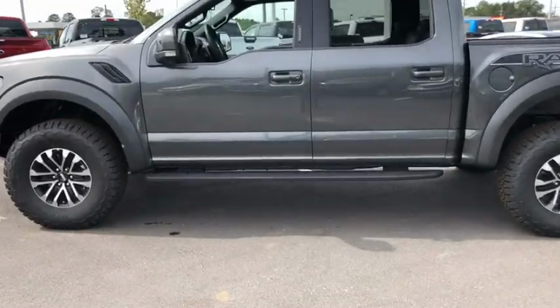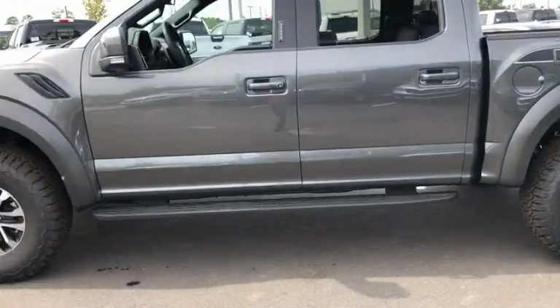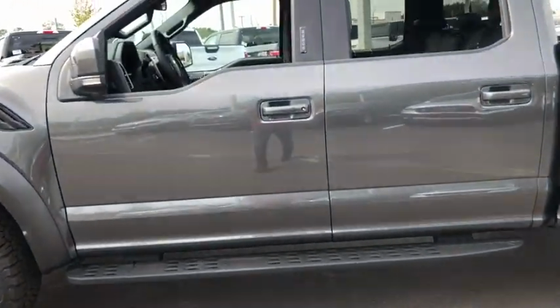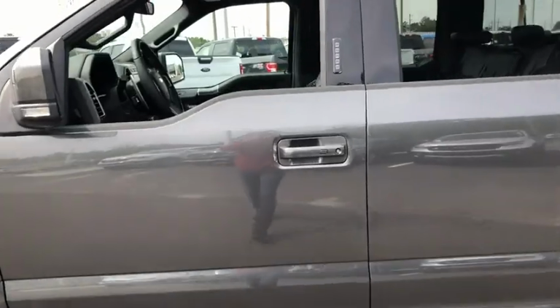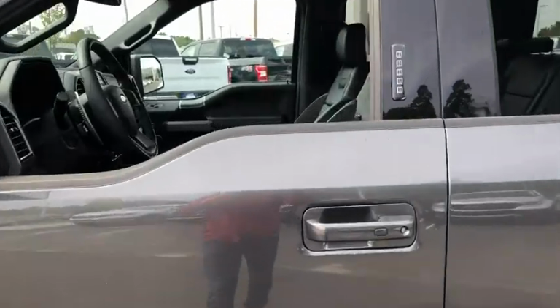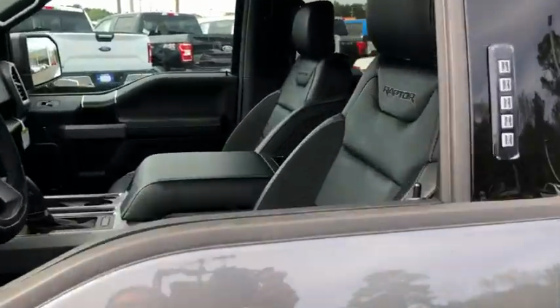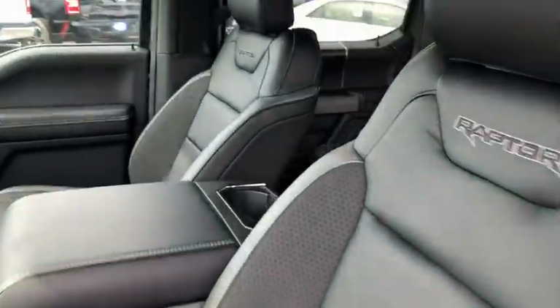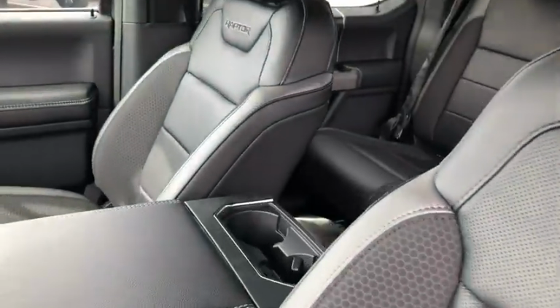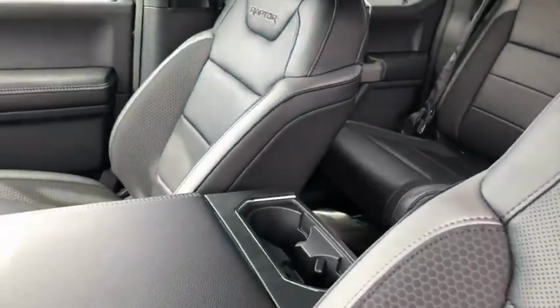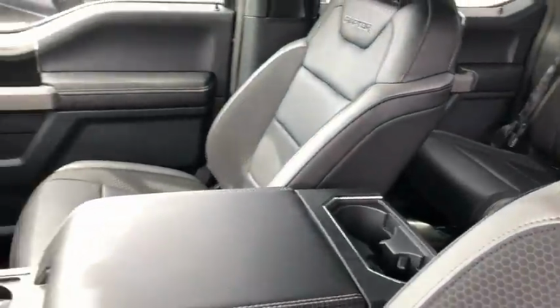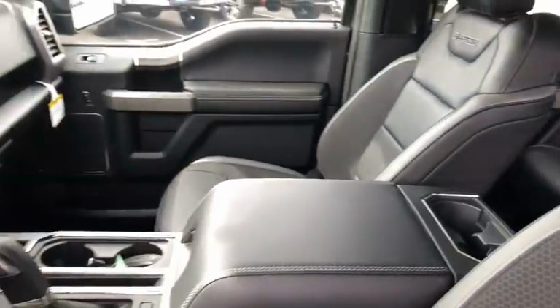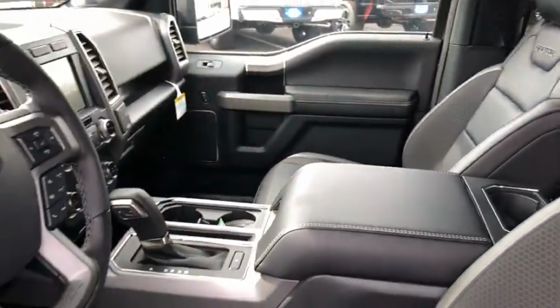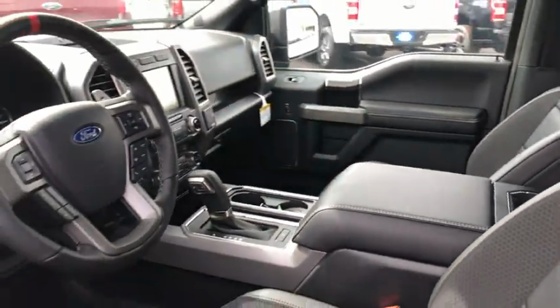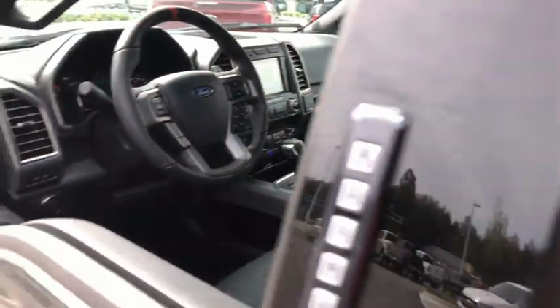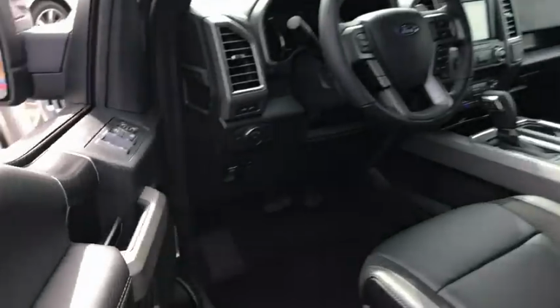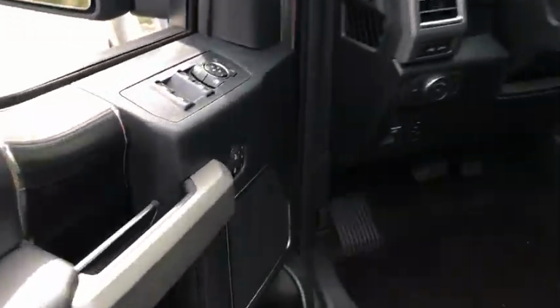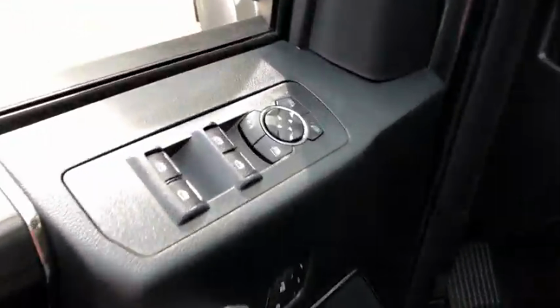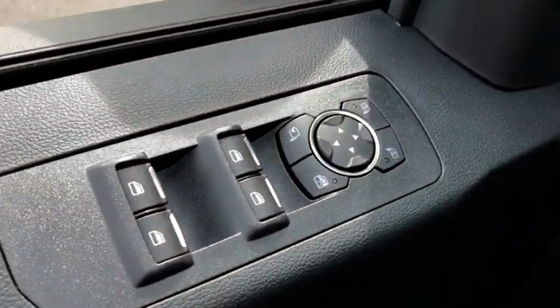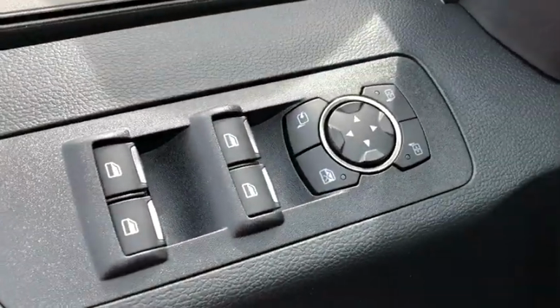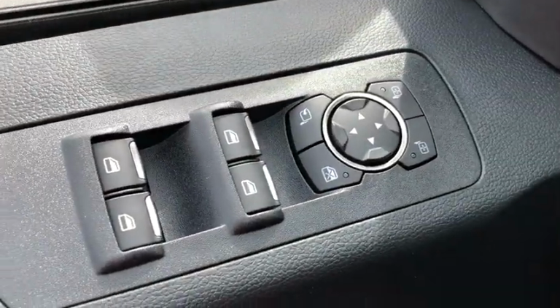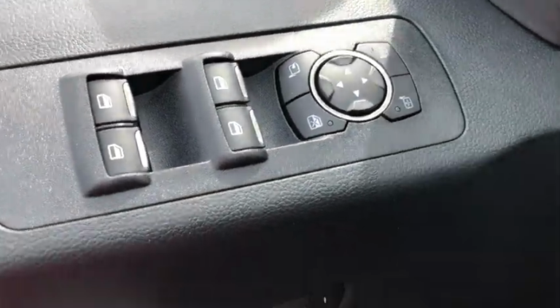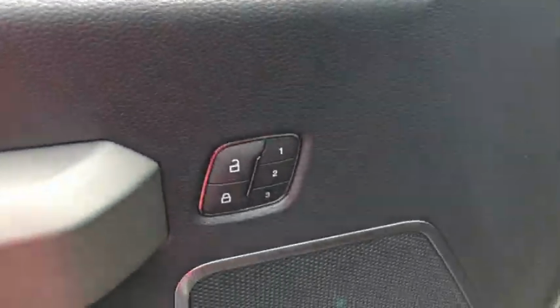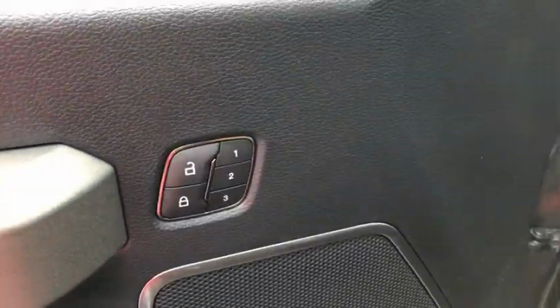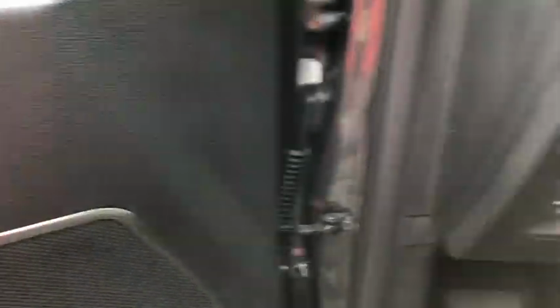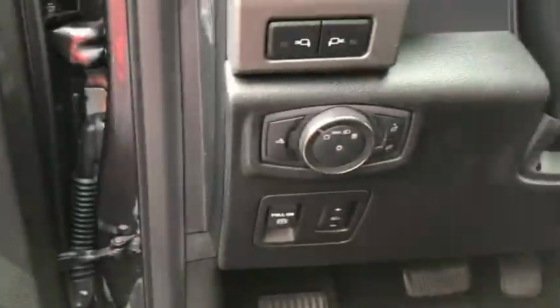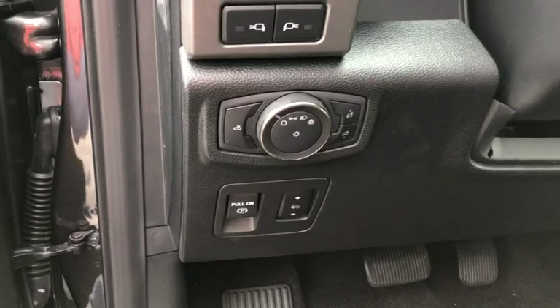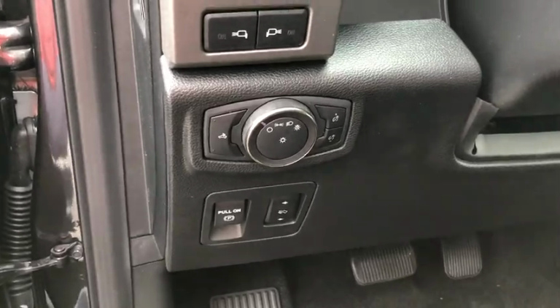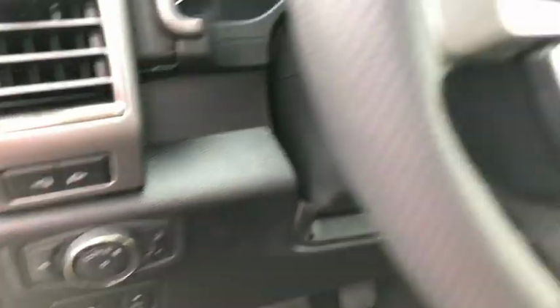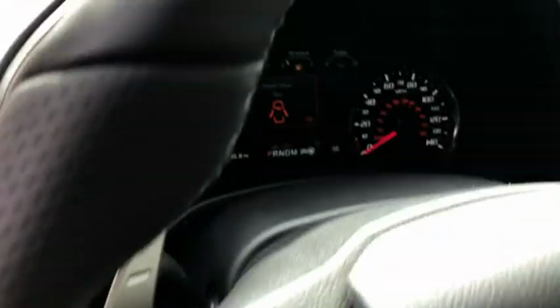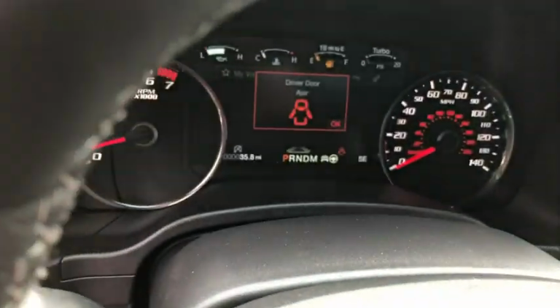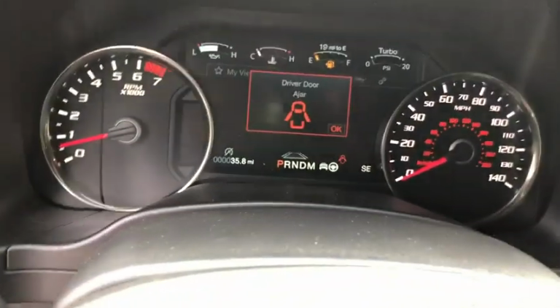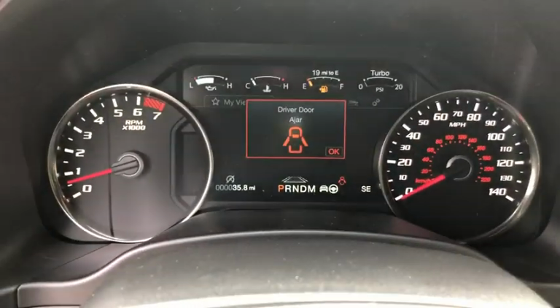Here are some of this vehicle's great options: remote engine start, traction control, dual airbags, leather-wrapped steering wheel, power steering, four-wheel disc brakes, universal garage door opener, fog lights, security system, bed liner, compass.